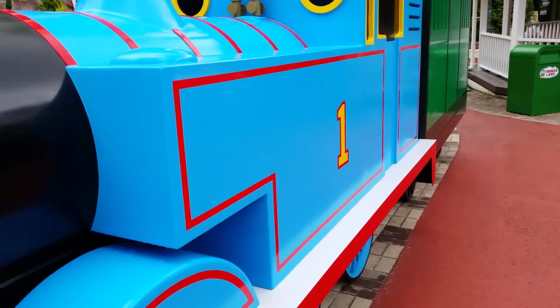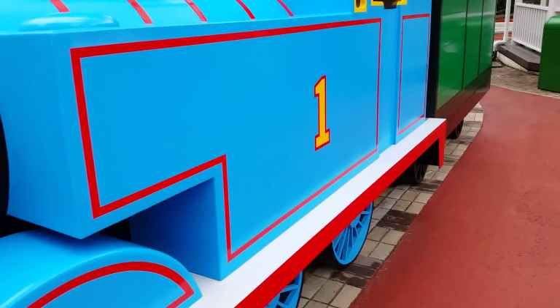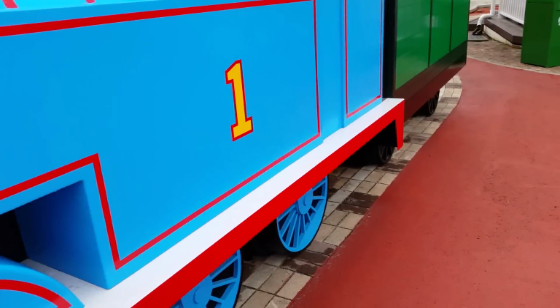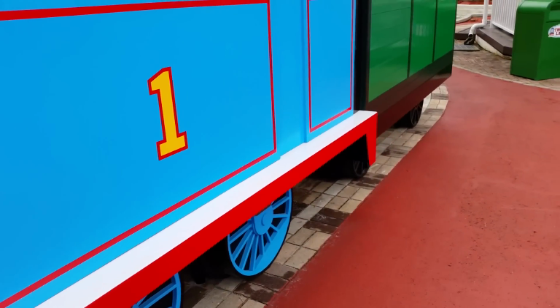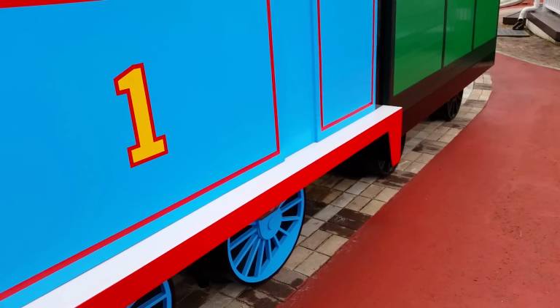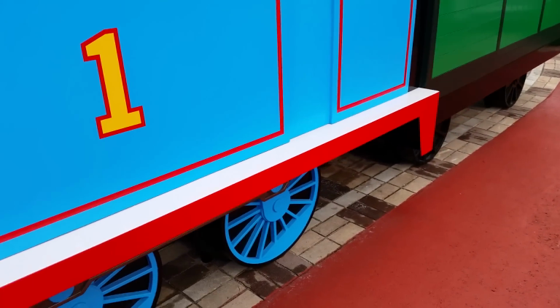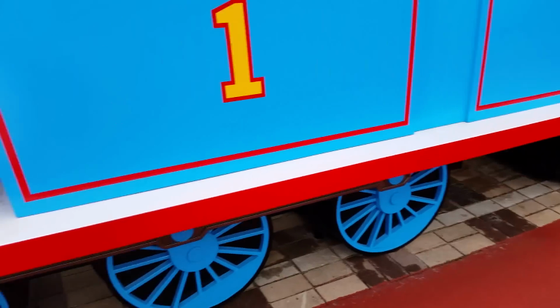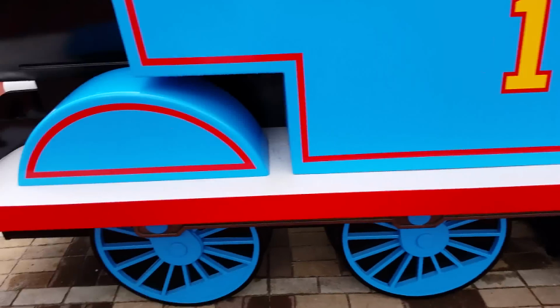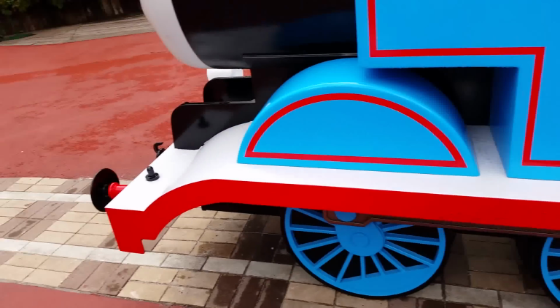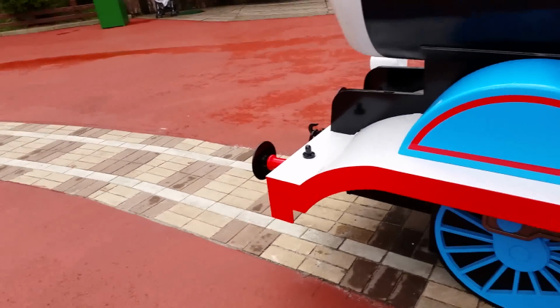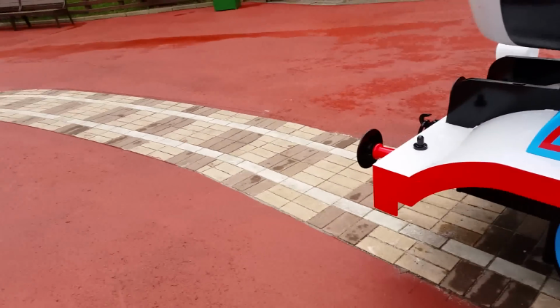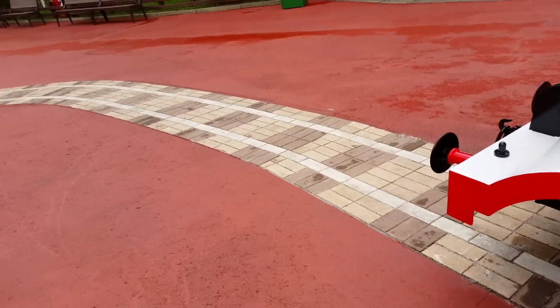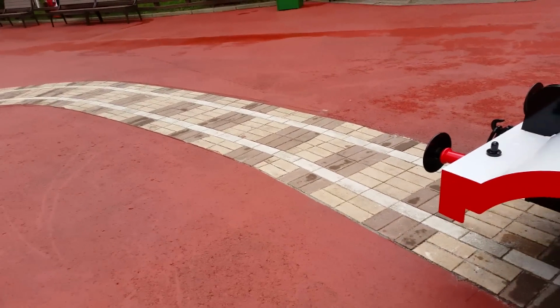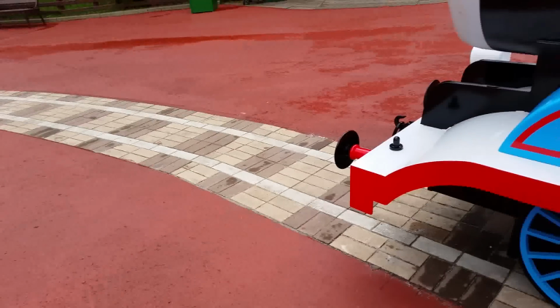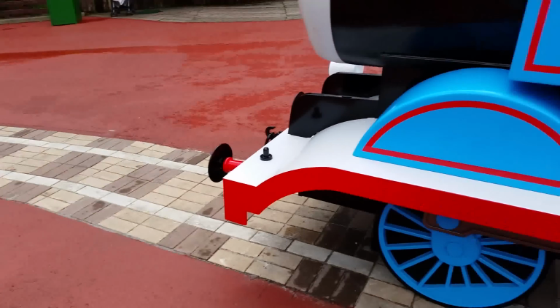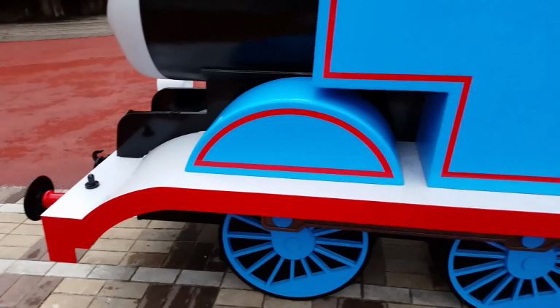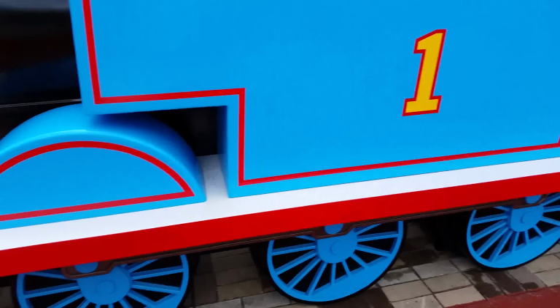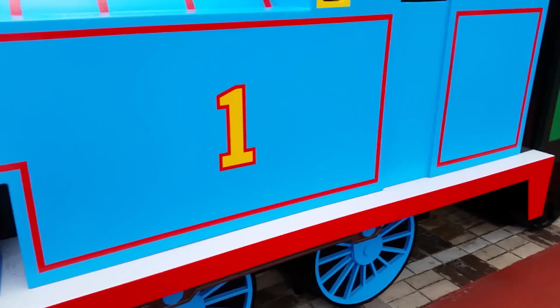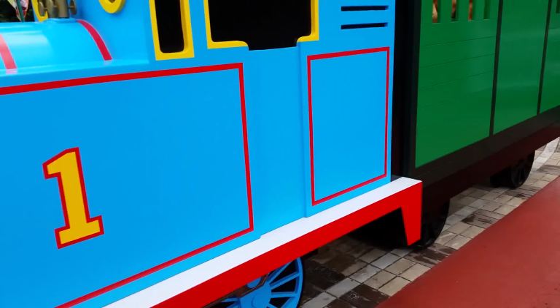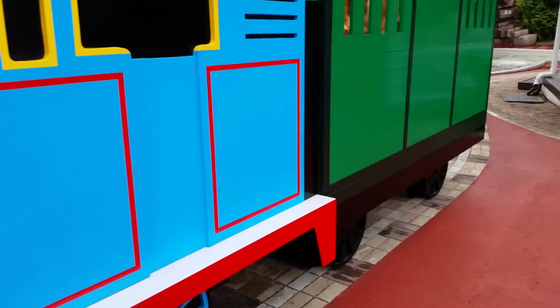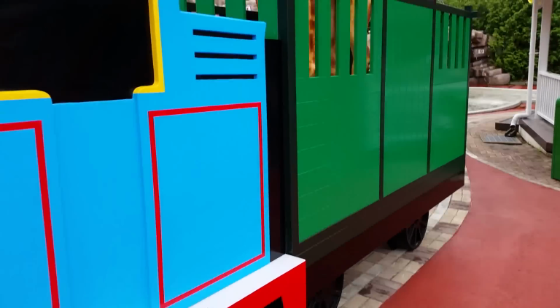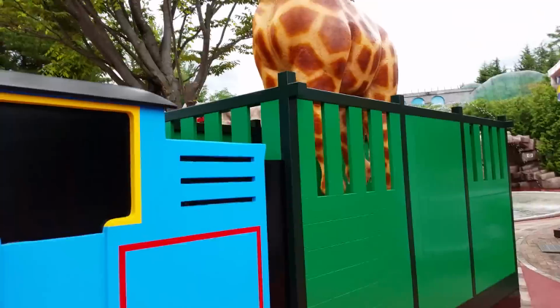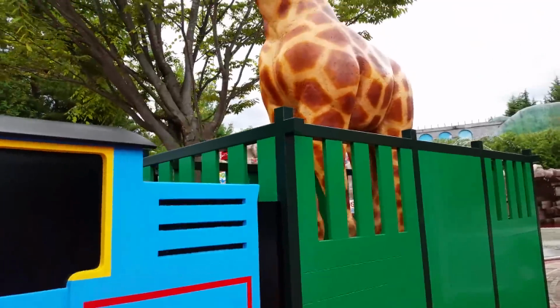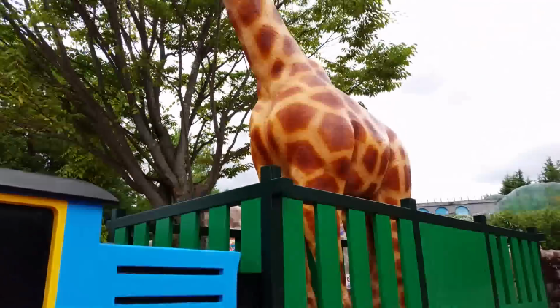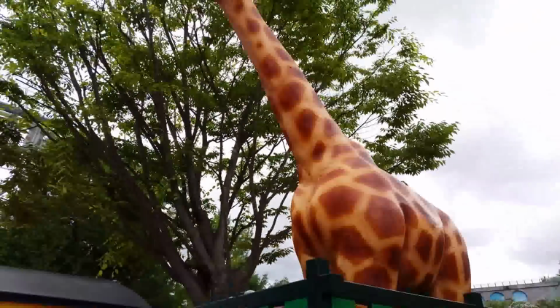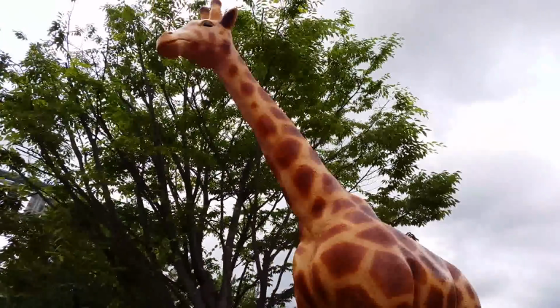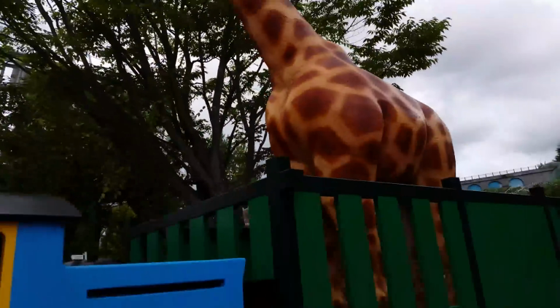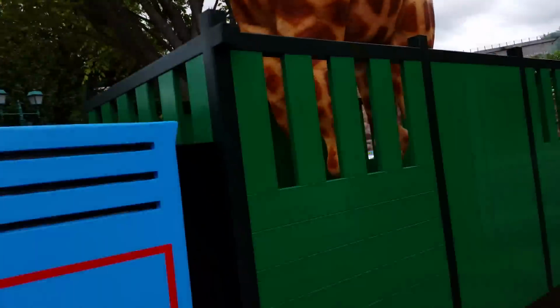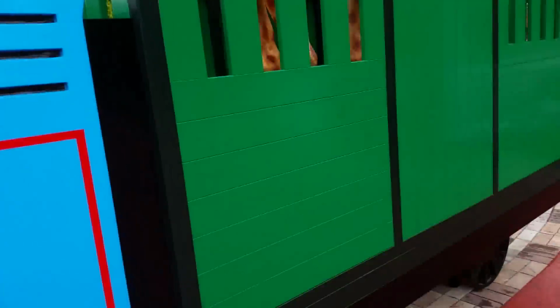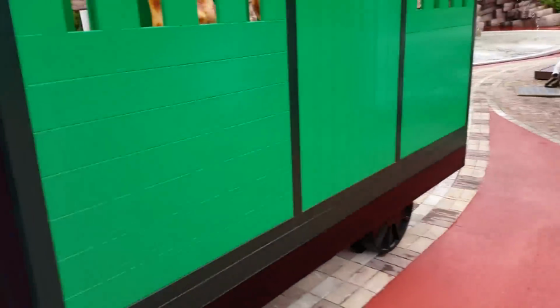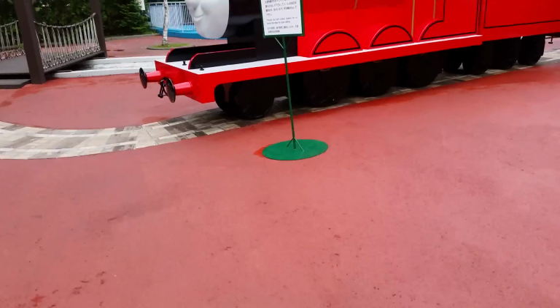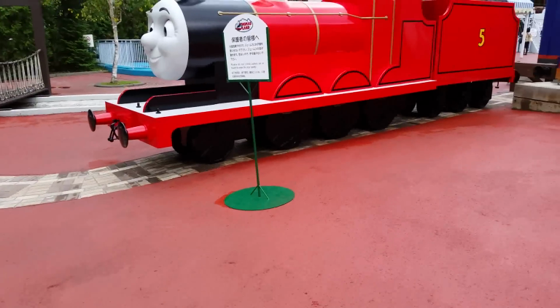It's giant Percy and Thomas, and look at this — they made a track. I usually don't see this kind of thing only in Japan. This is the card with that you can see as you go around.